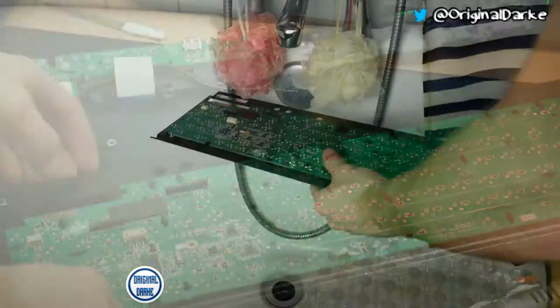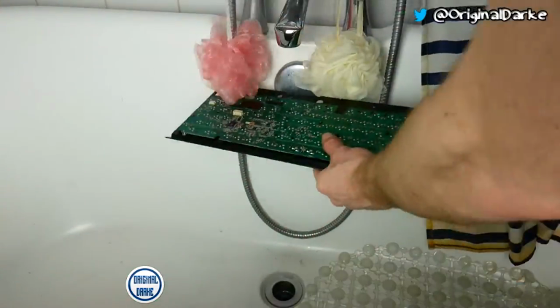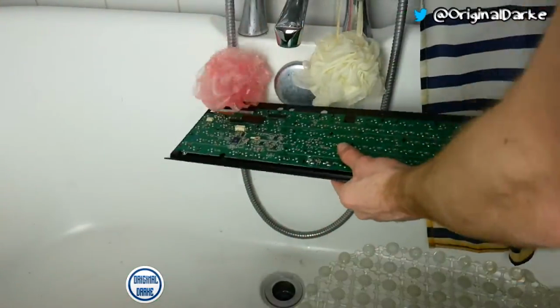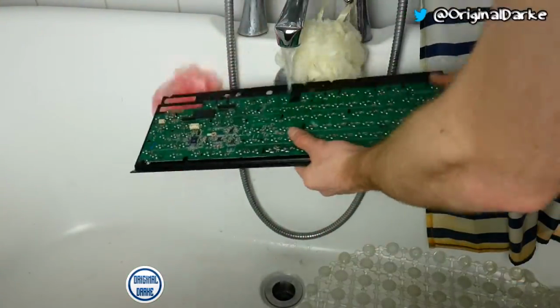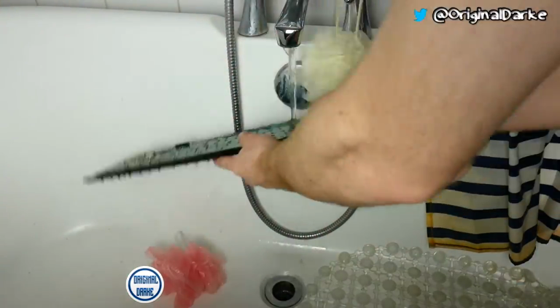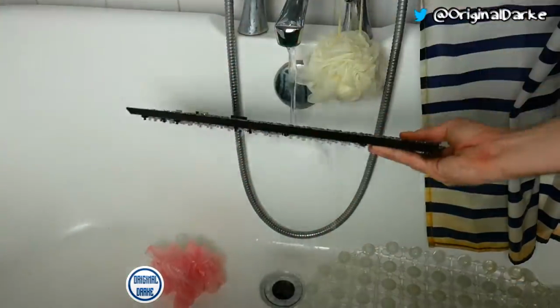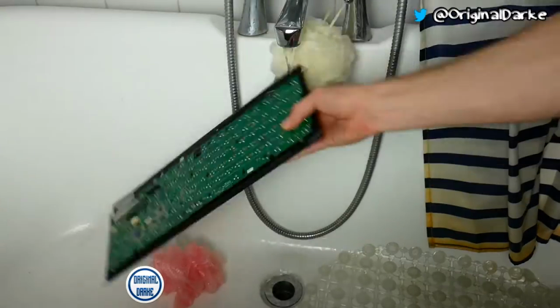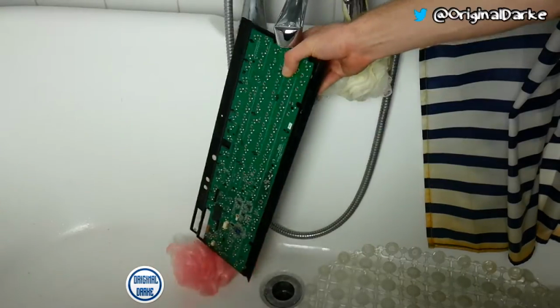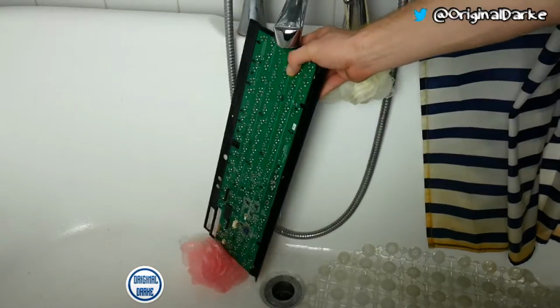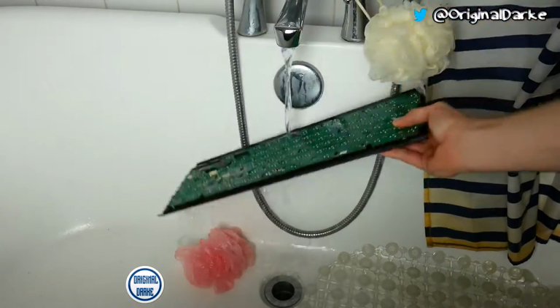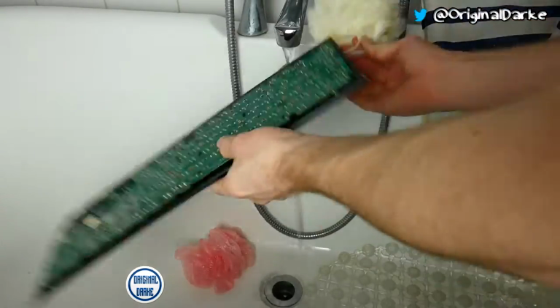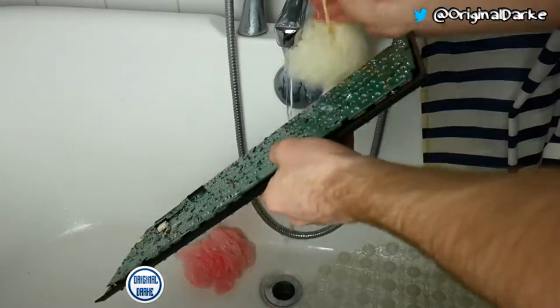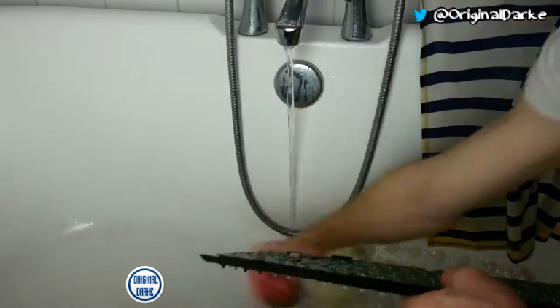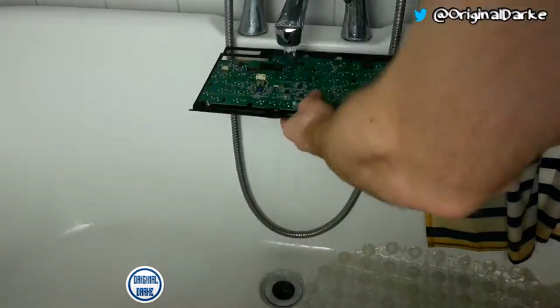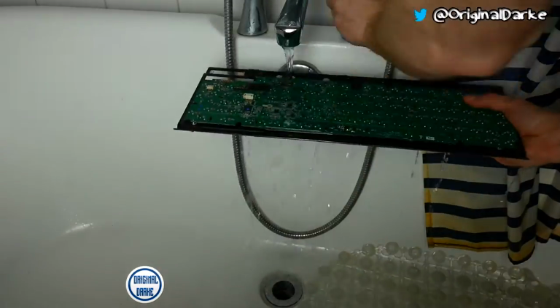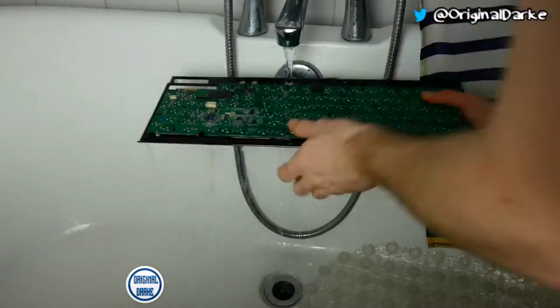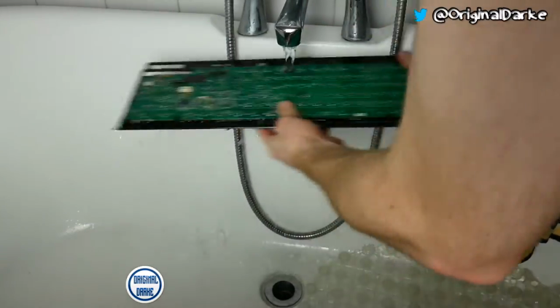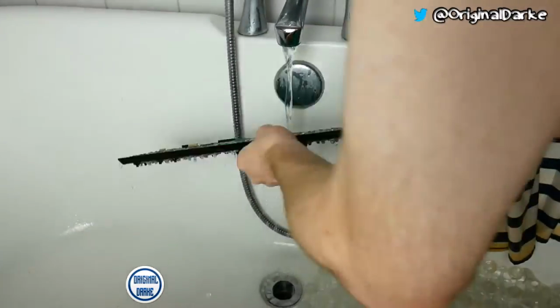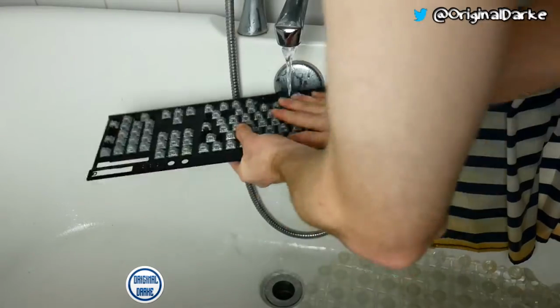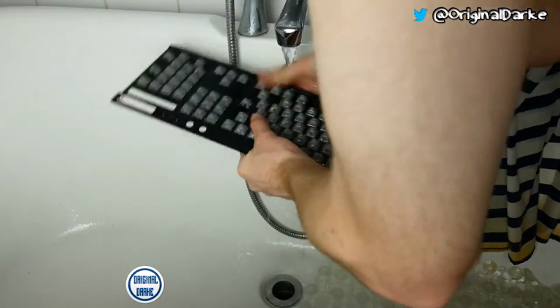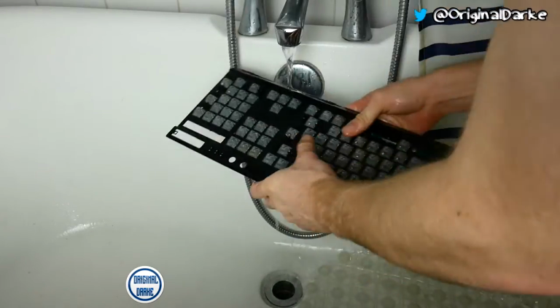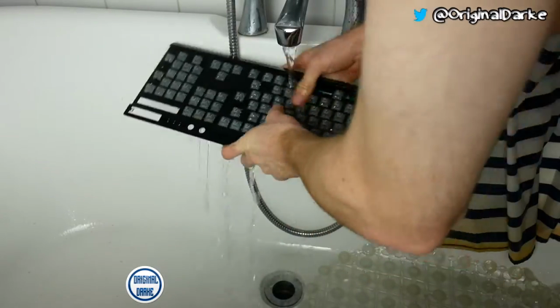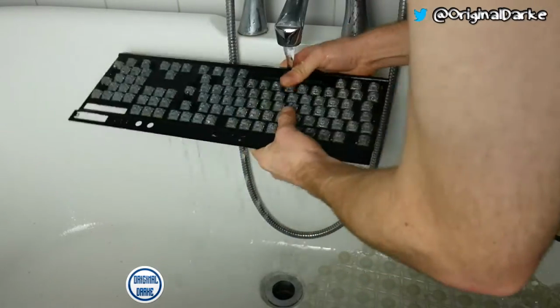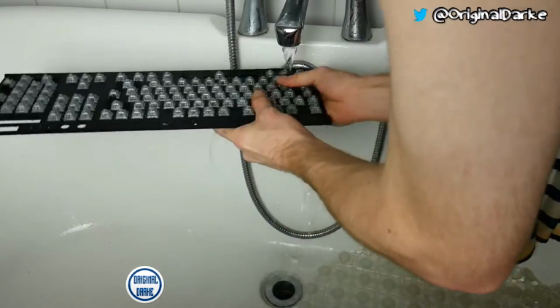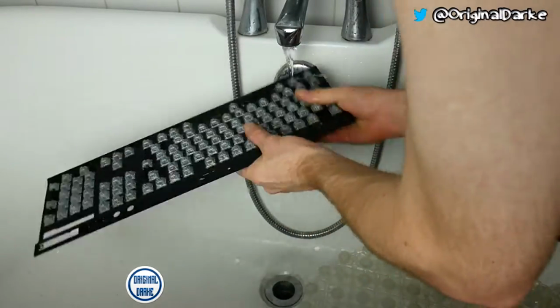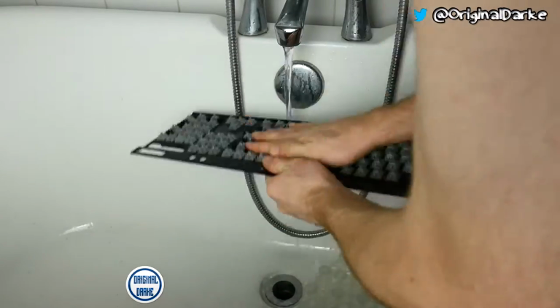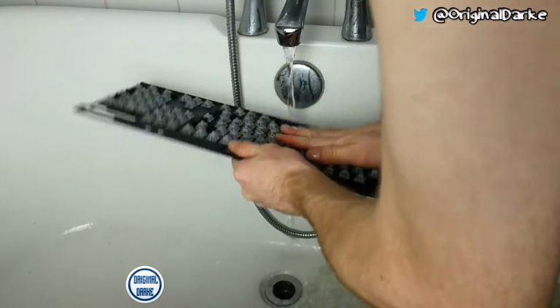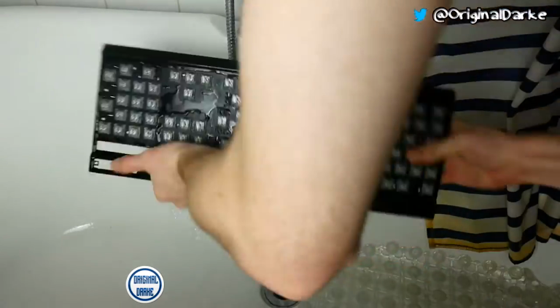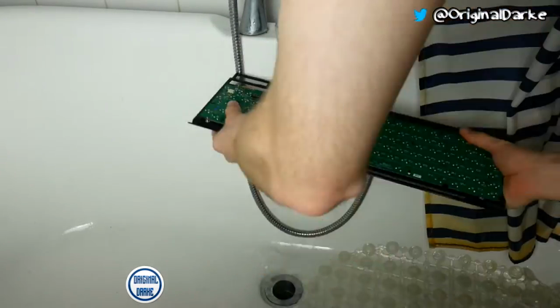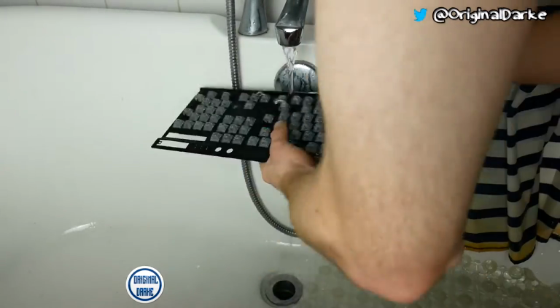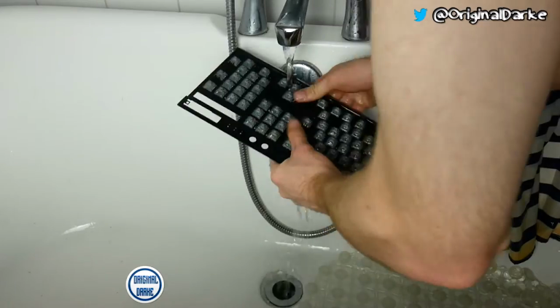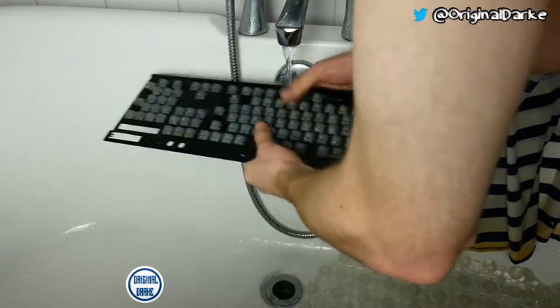Just a quick disclaimer: I would not do this at home, I don't recommend it. Only do it if you want to, and you have no last resort. I don't recommend you do this either way — don't try this at home.